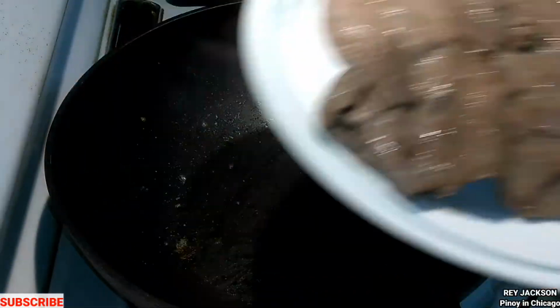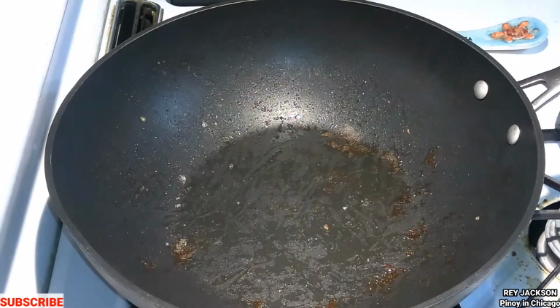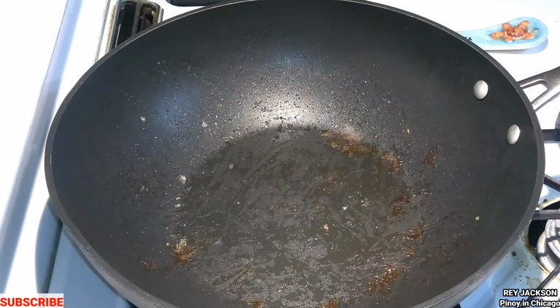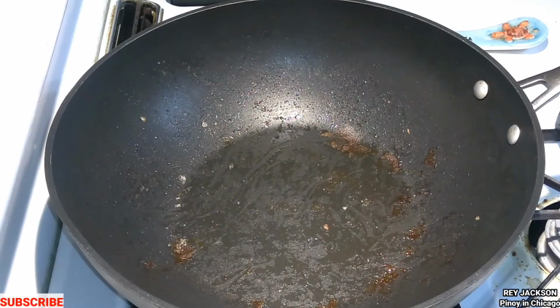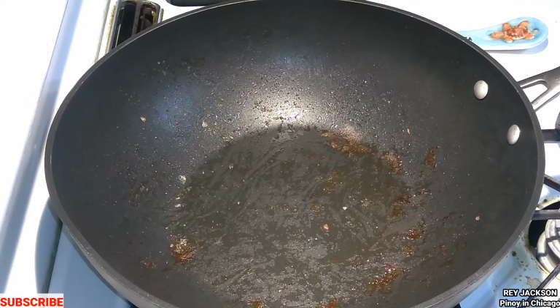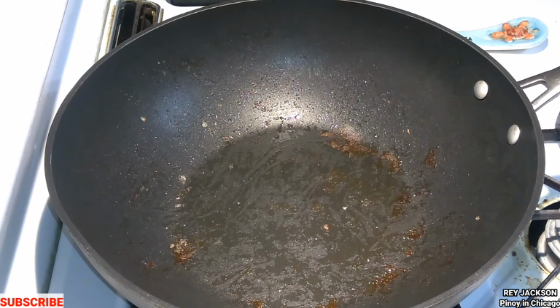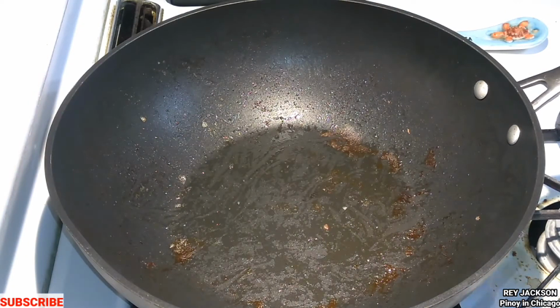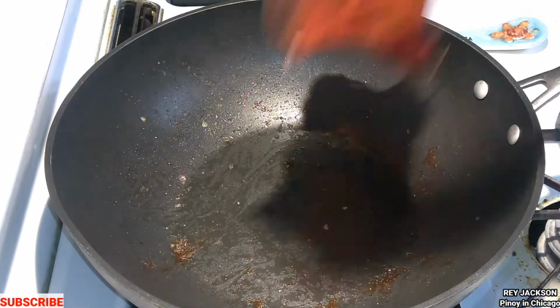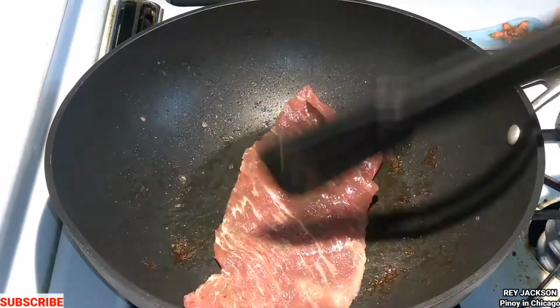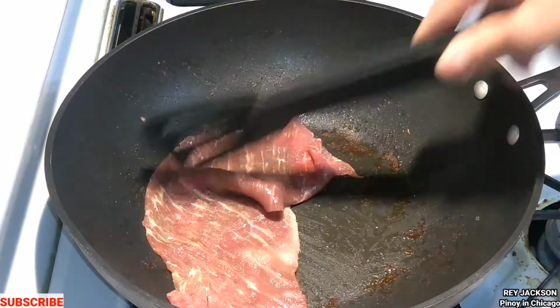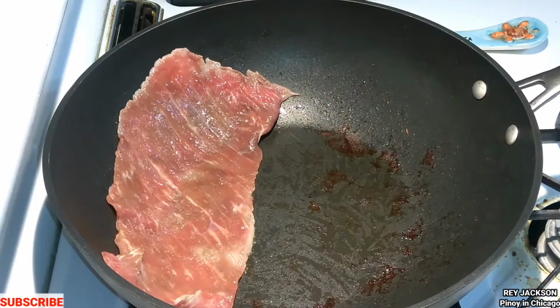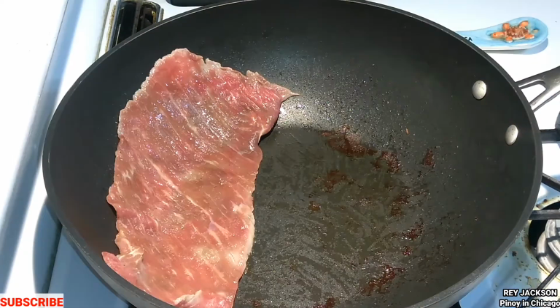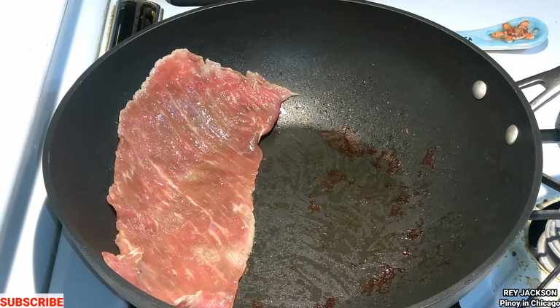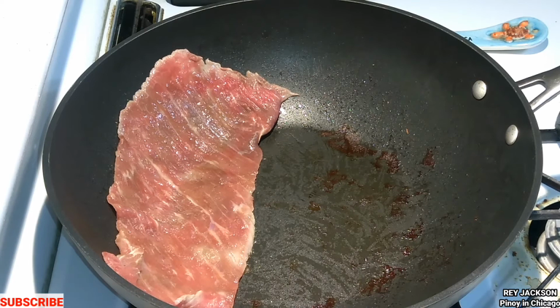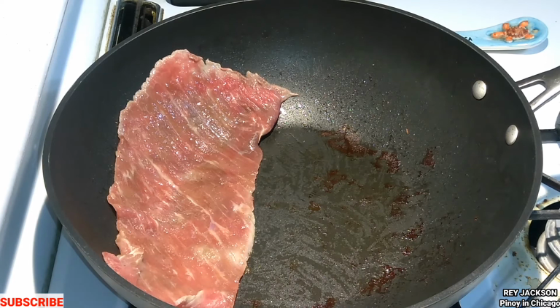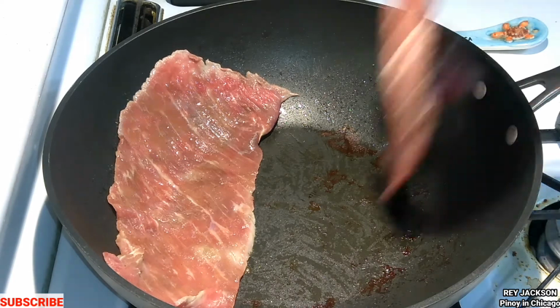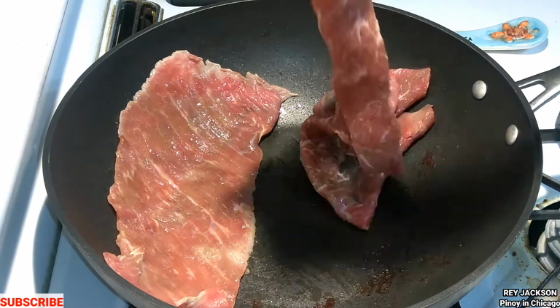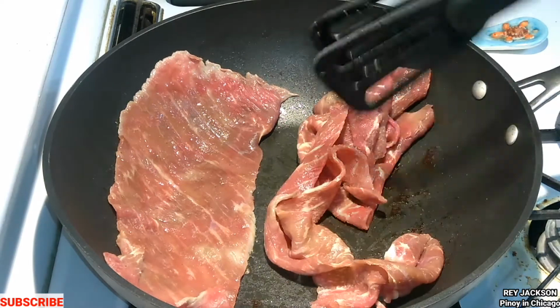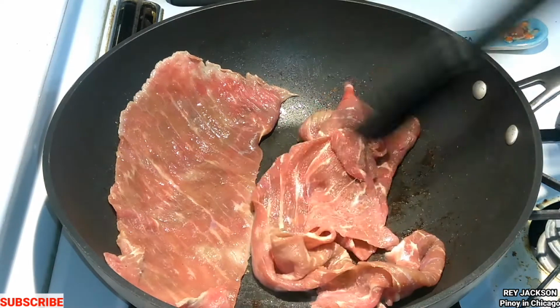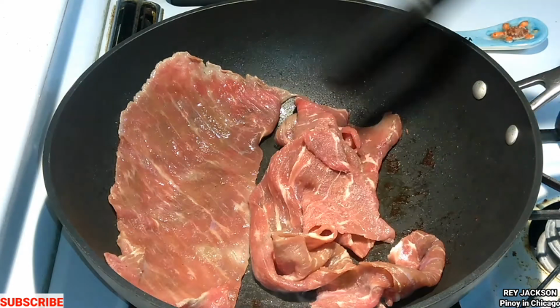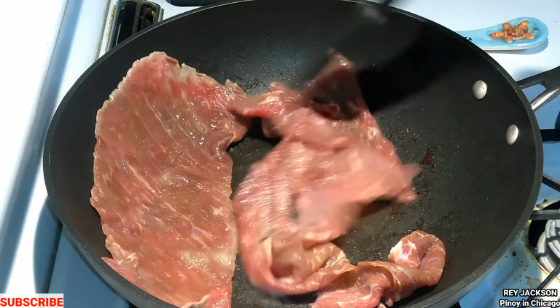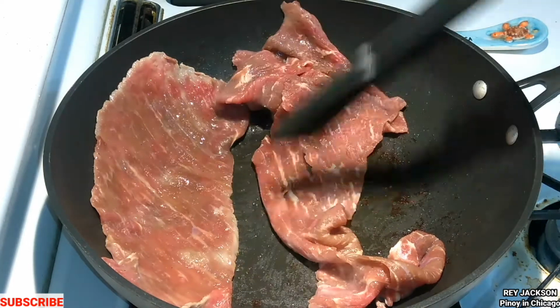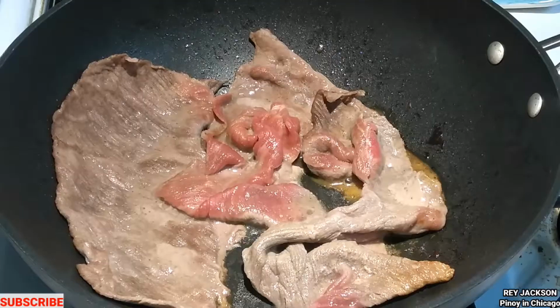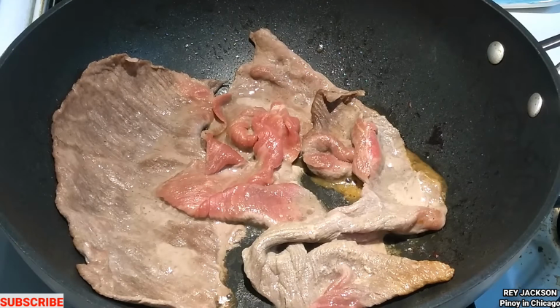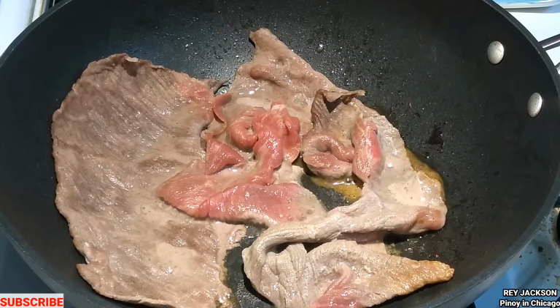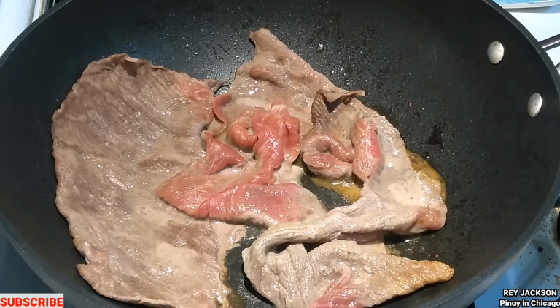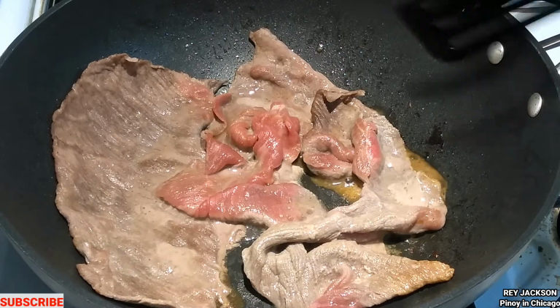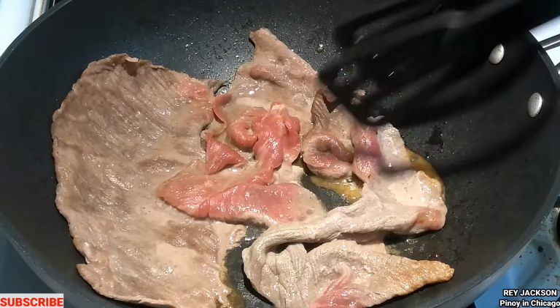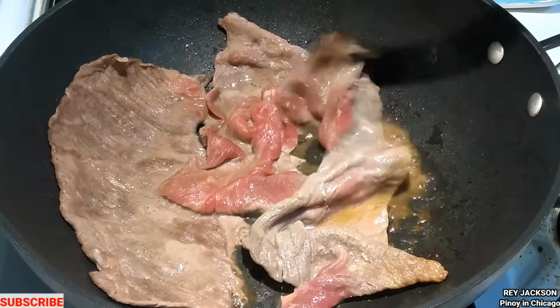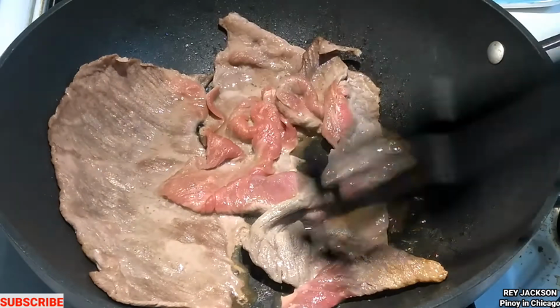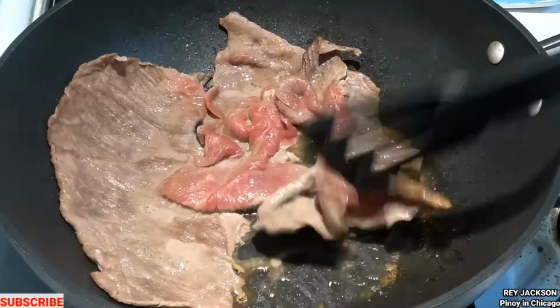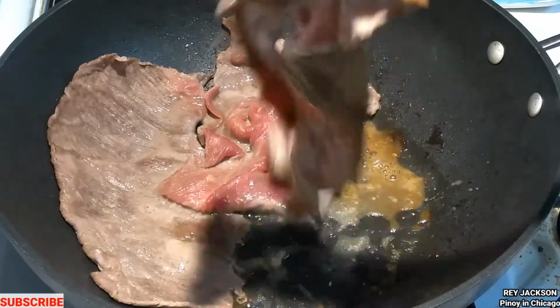Looks so good, guys. And then let's put in the second batch. So here's the second batch now.